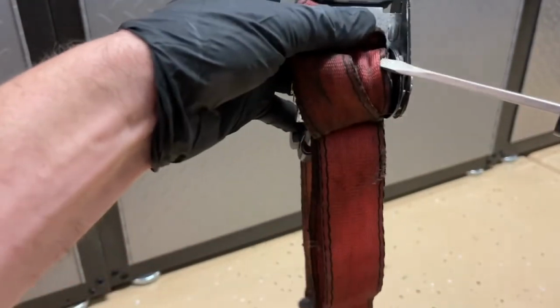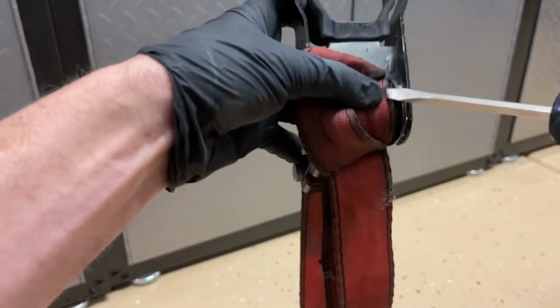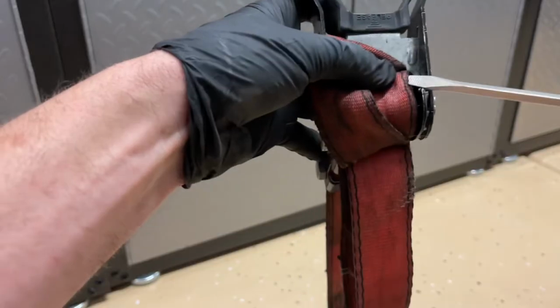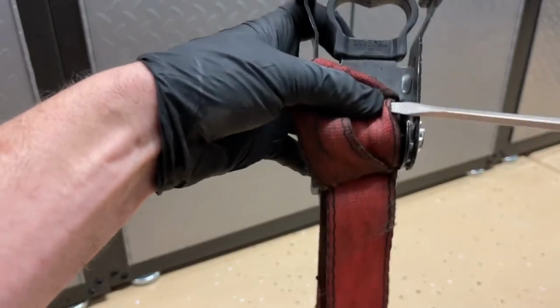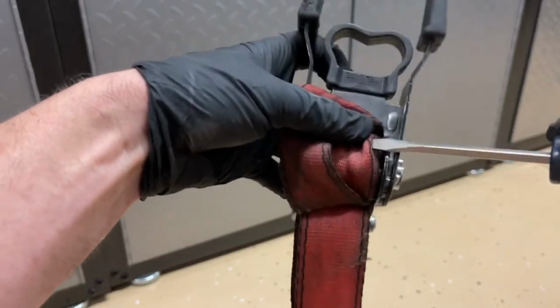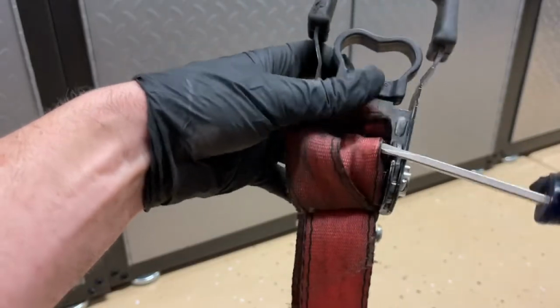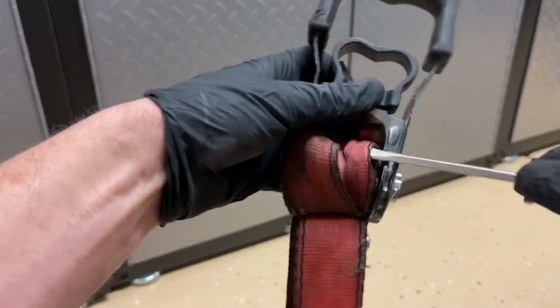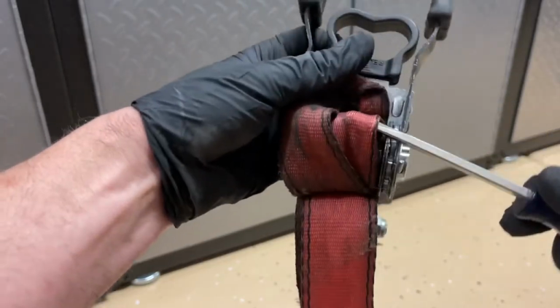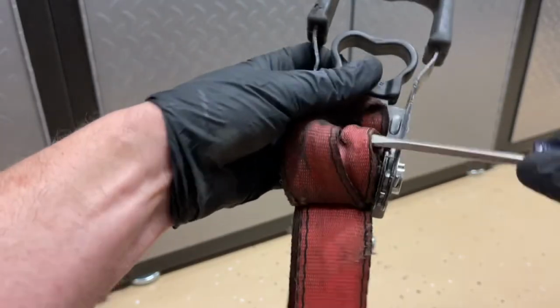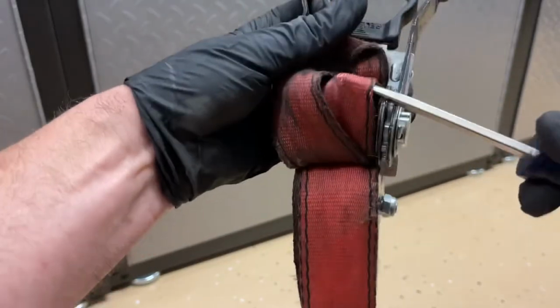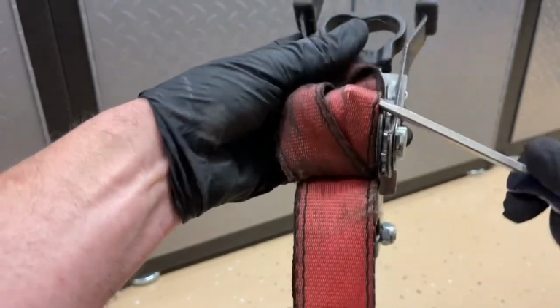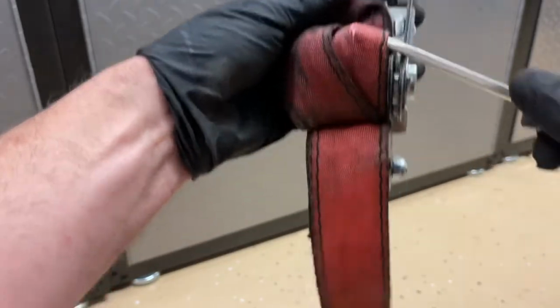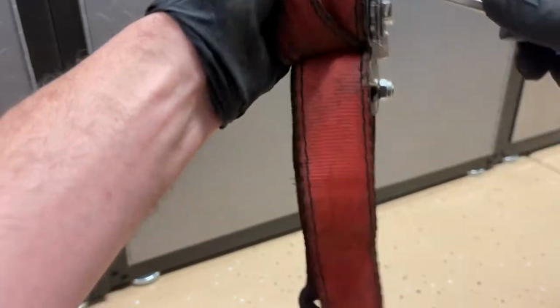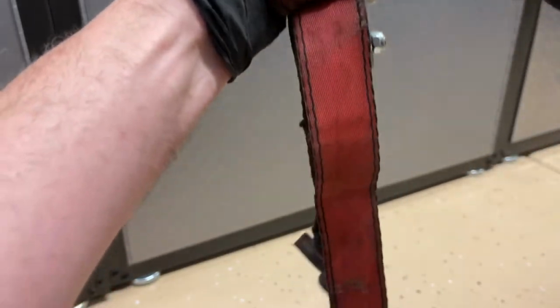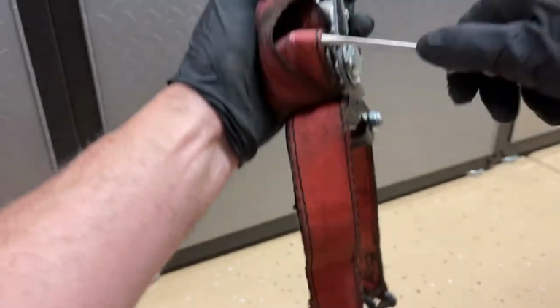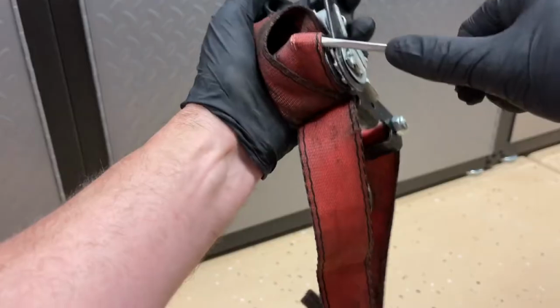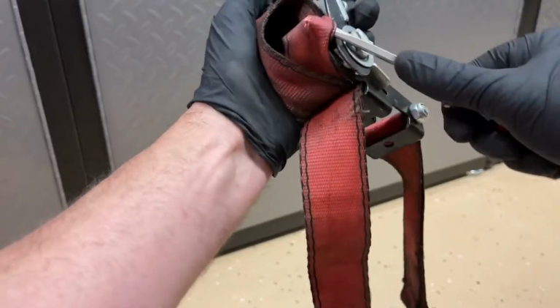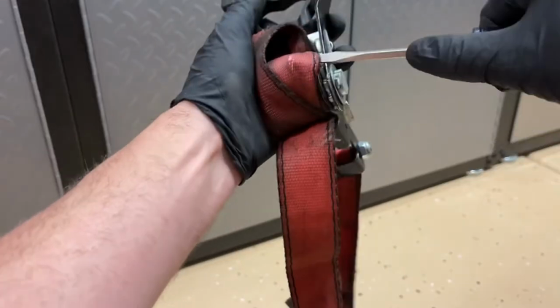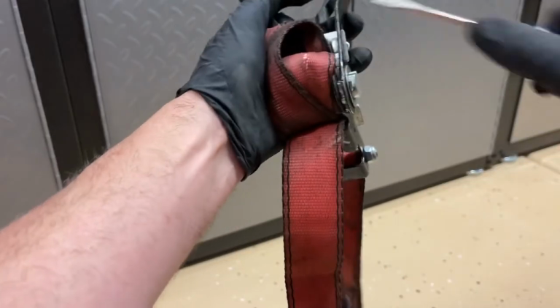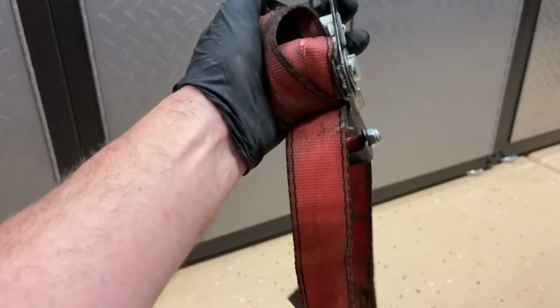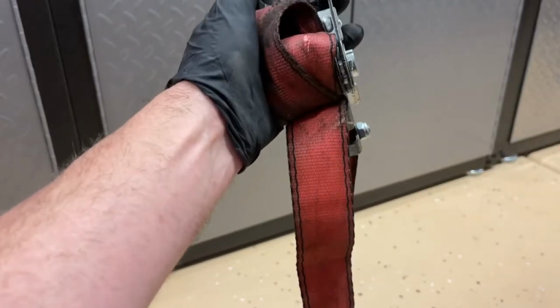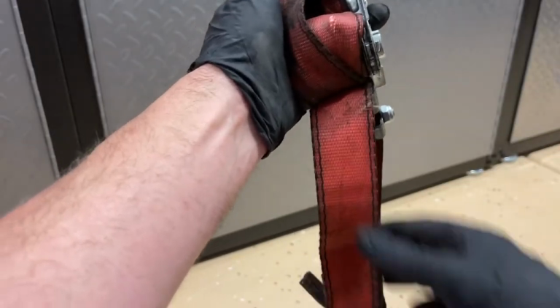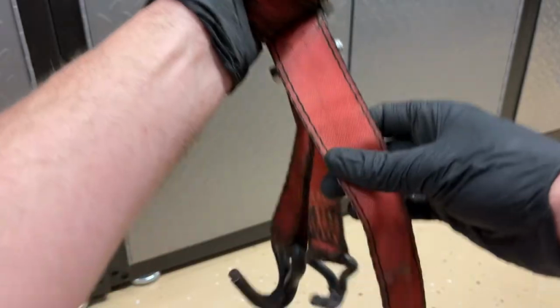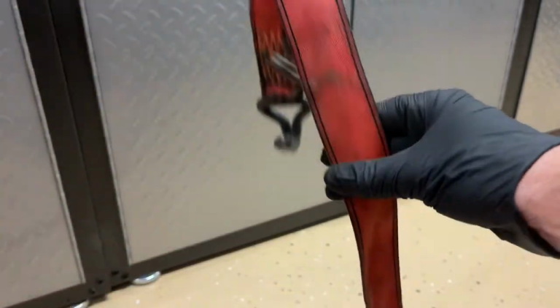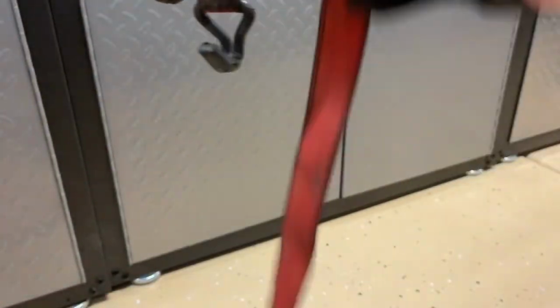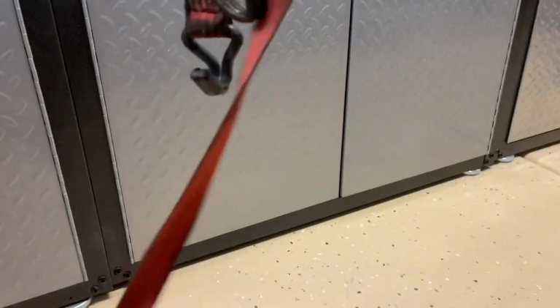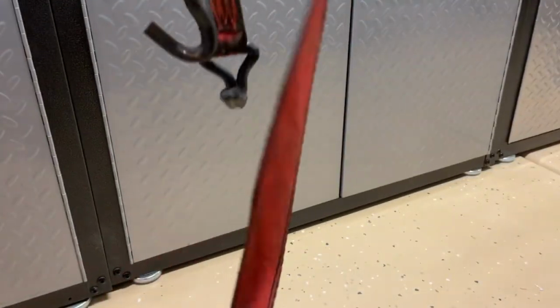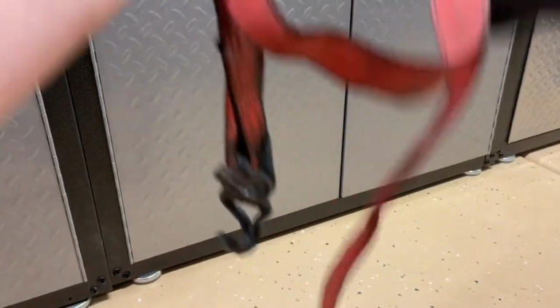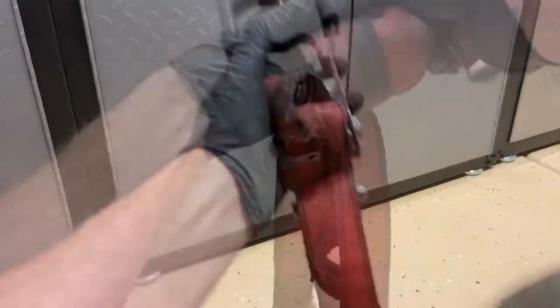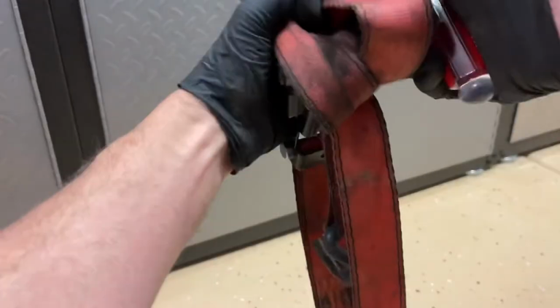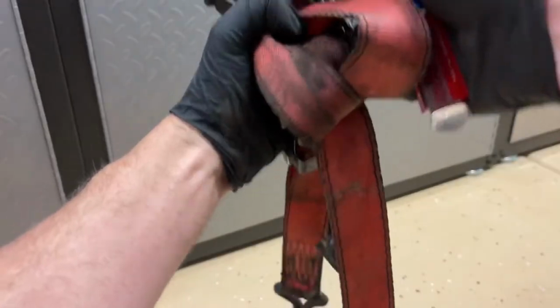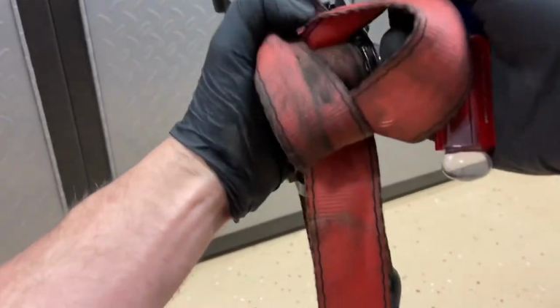It helps to get a screwdriver under here too if it's really tight. So if you have a screwdriver, get under there — you can also do it with your fingers. We're just getting that second layer down loose, and as soon as it's loose, we're going to pull that long end through.